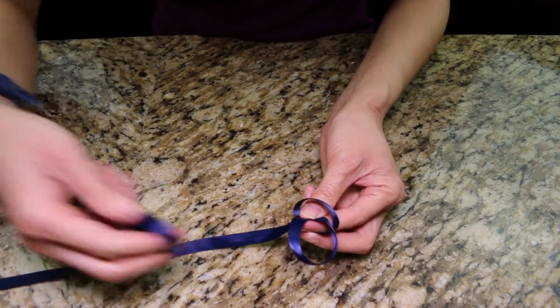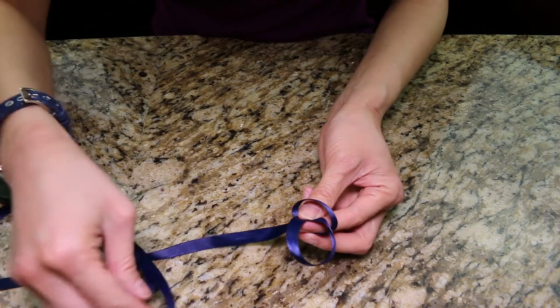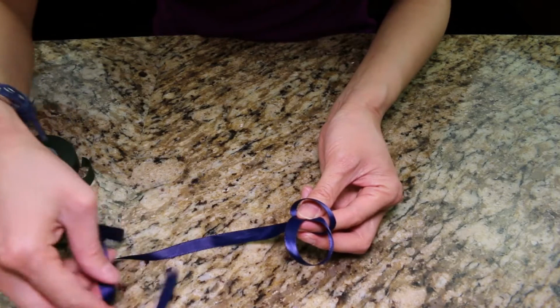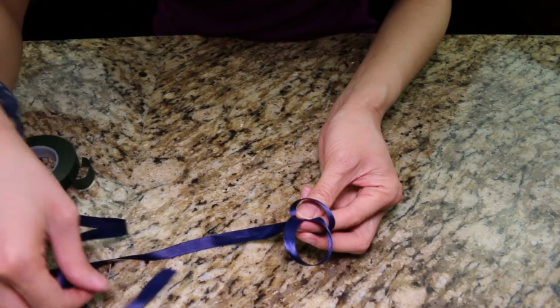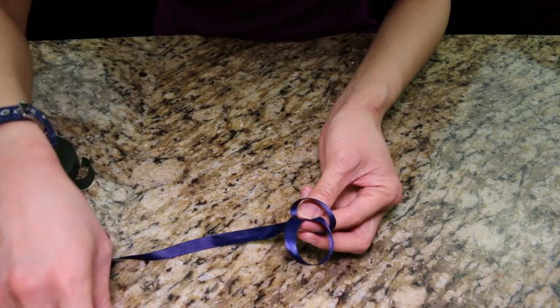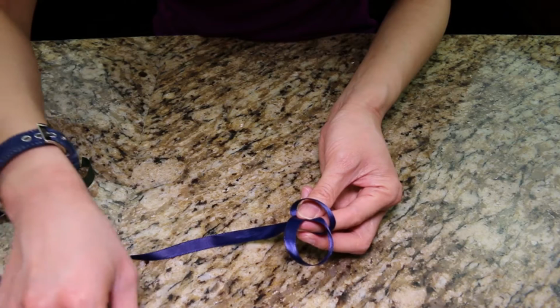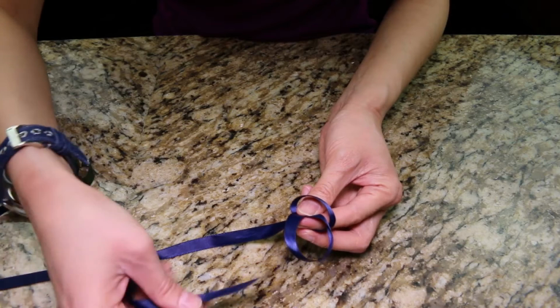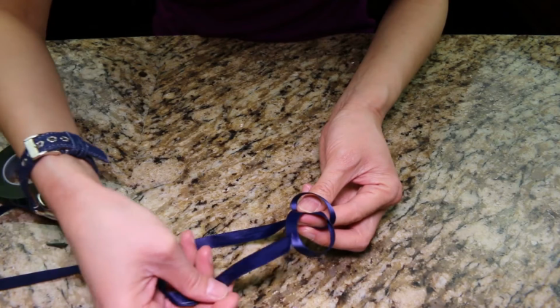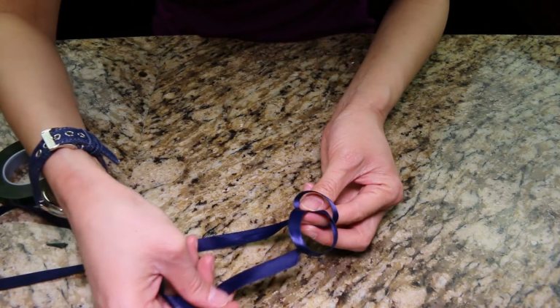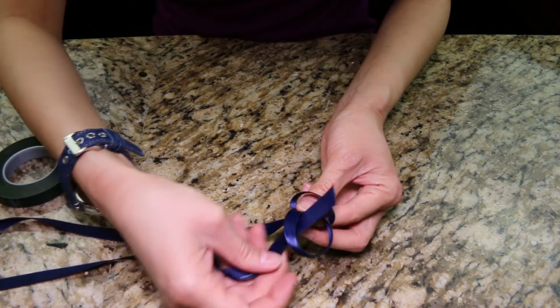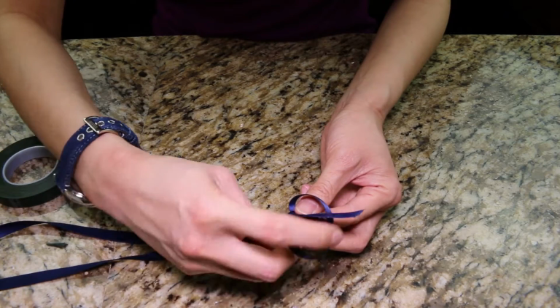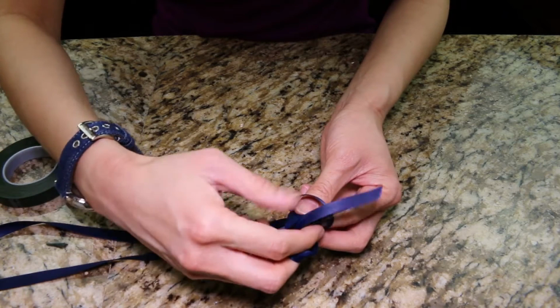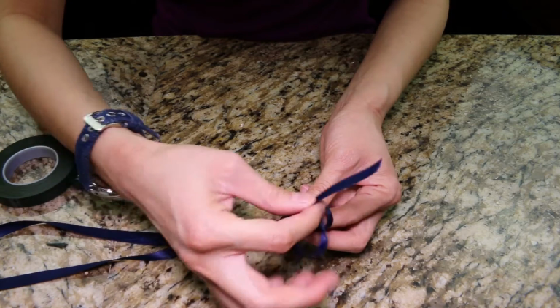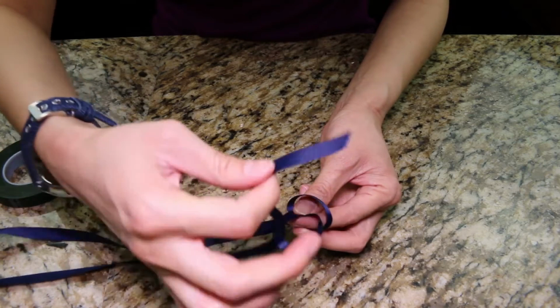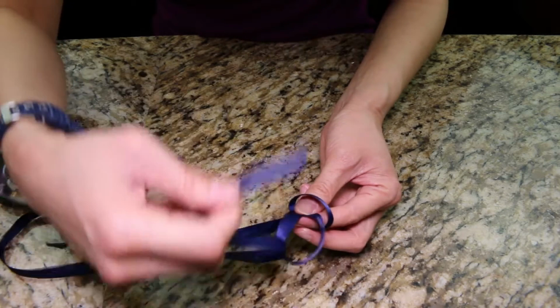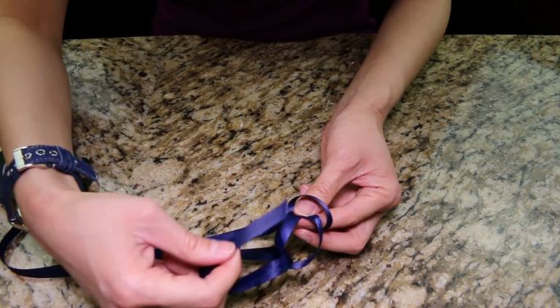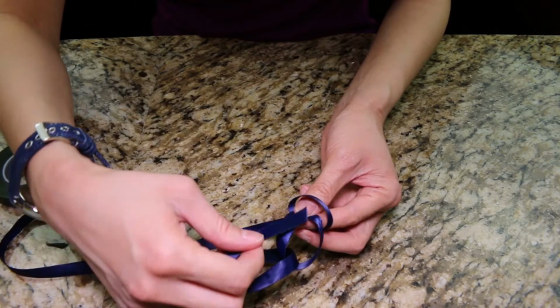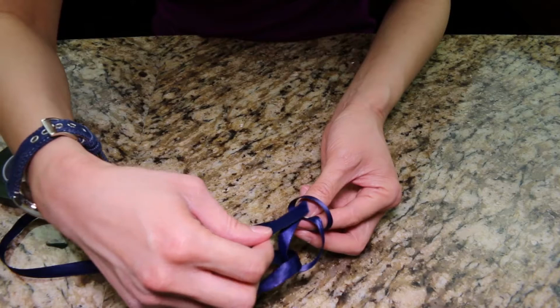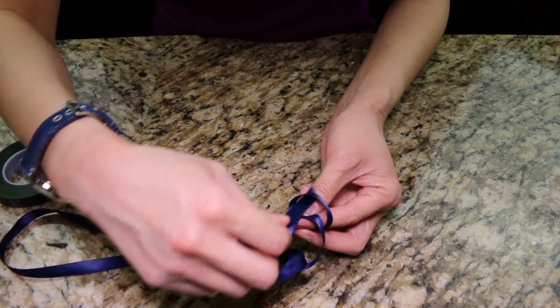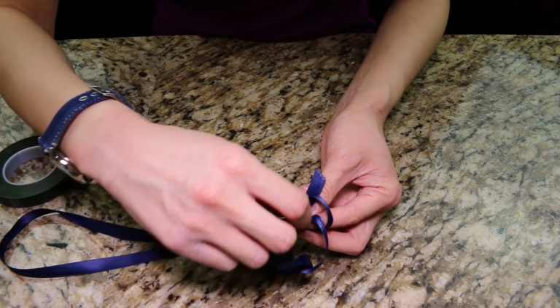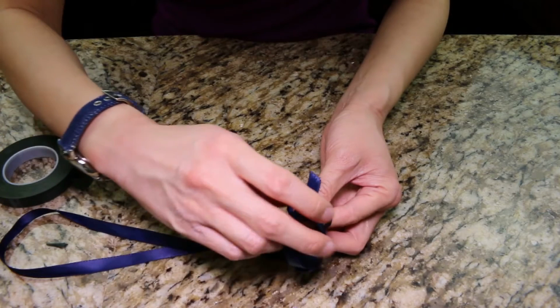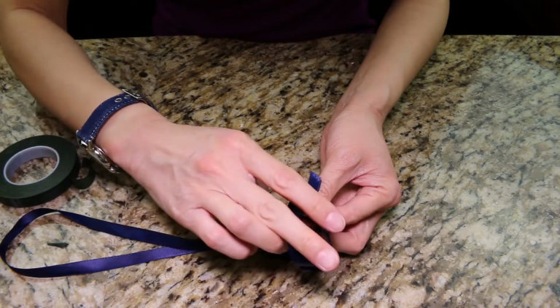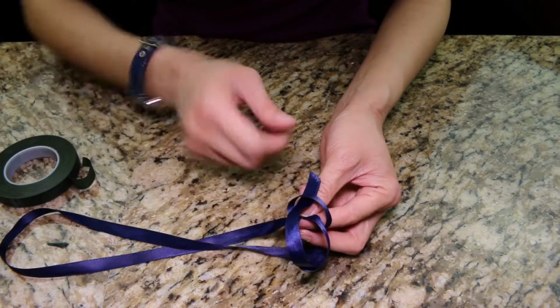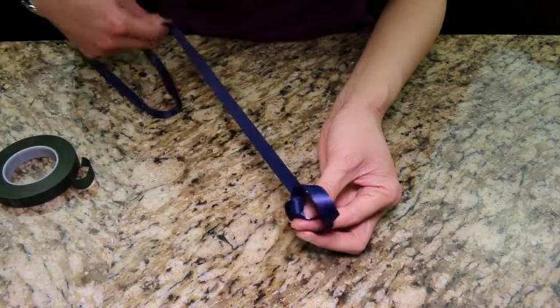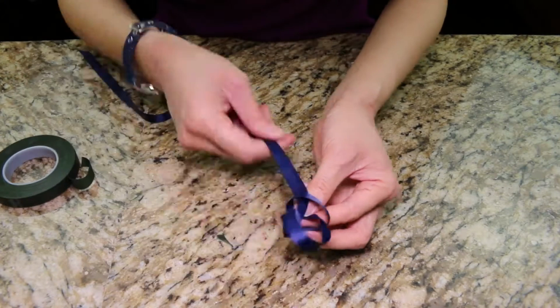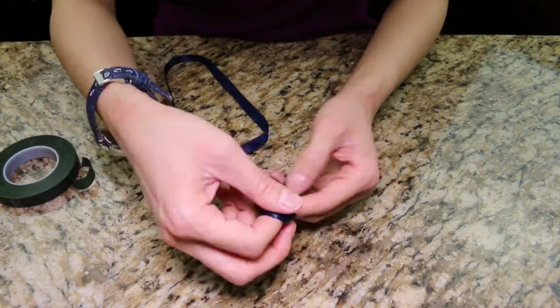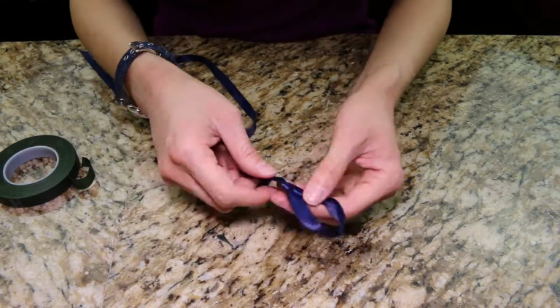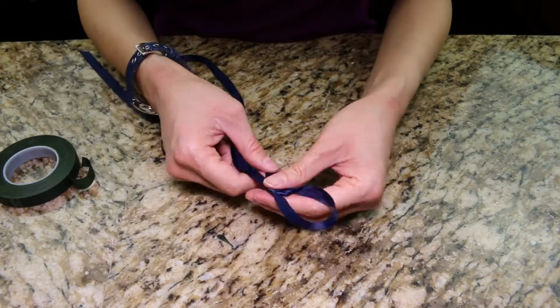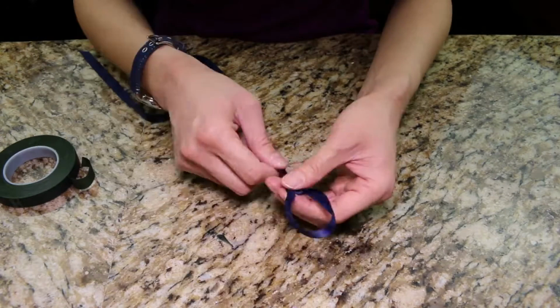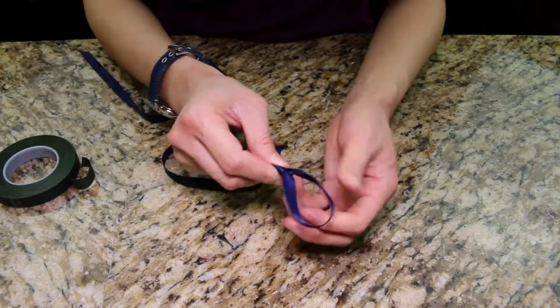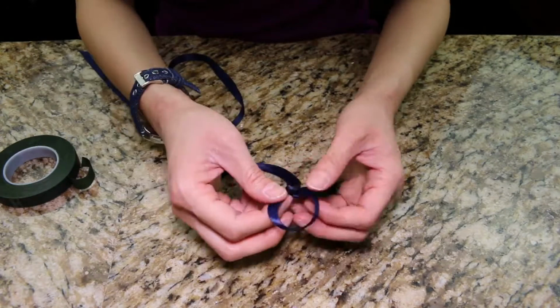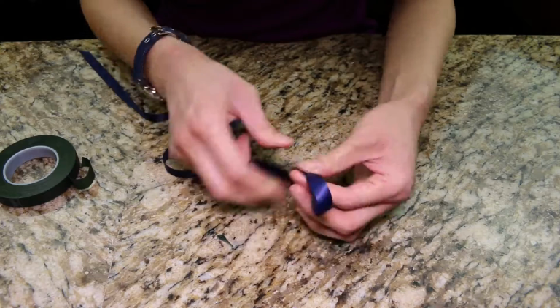Grab the ends of the longer end, put it through the first loop, then the second loop, and pull. Adjust the loop size according to your preference.